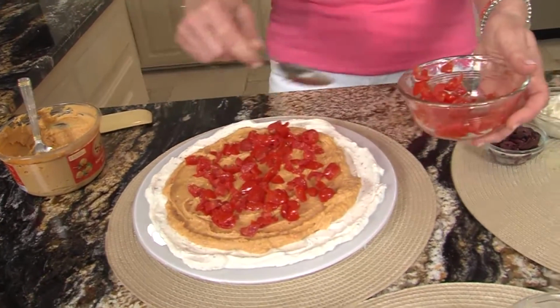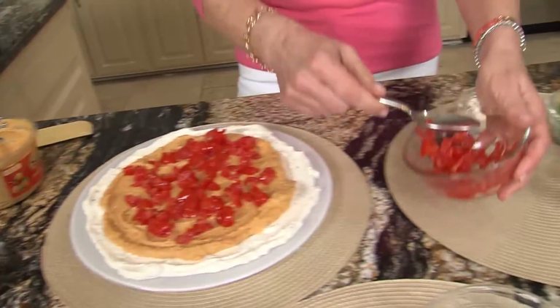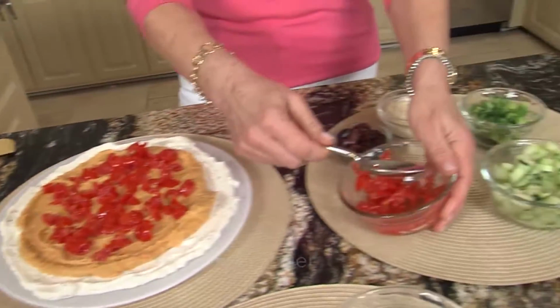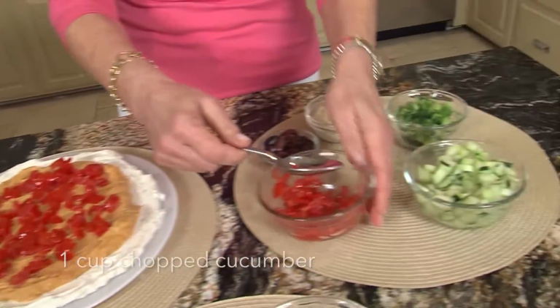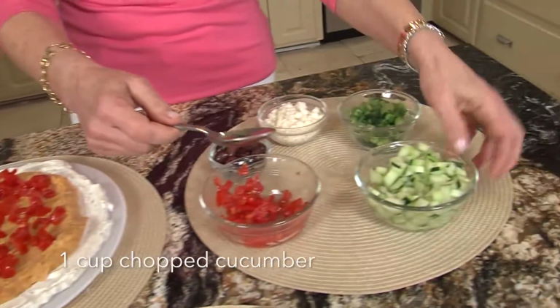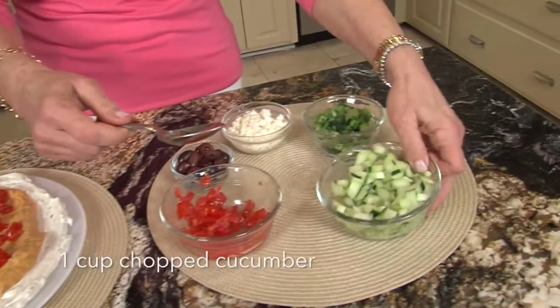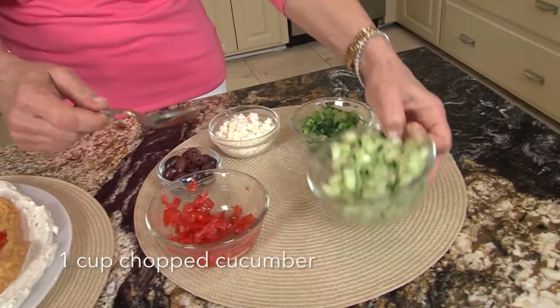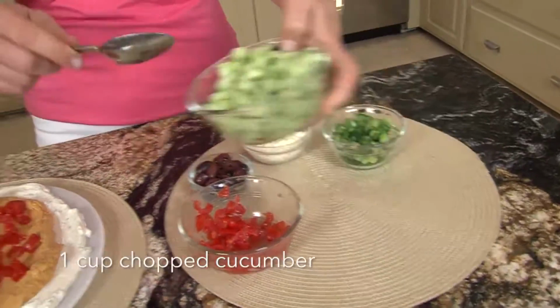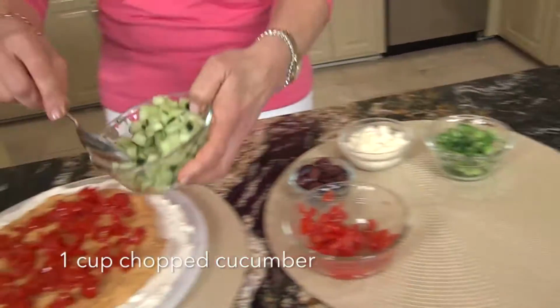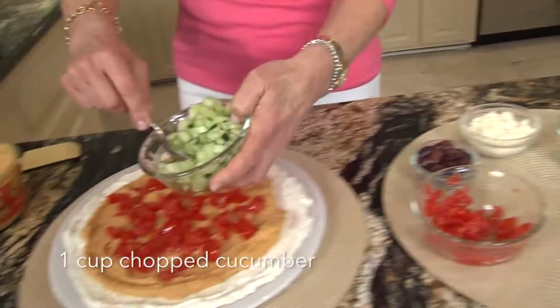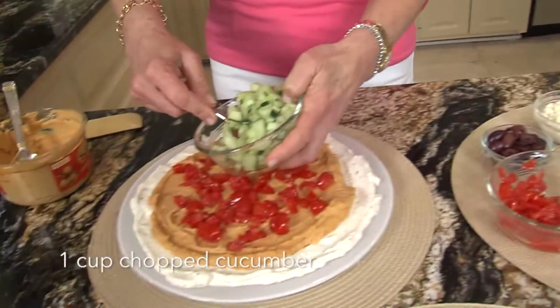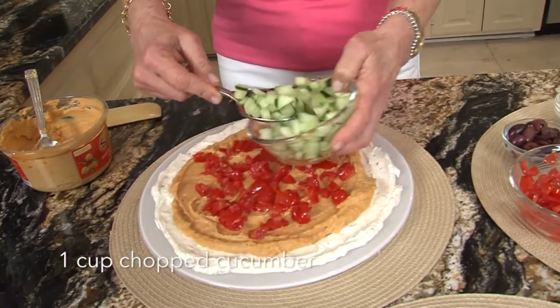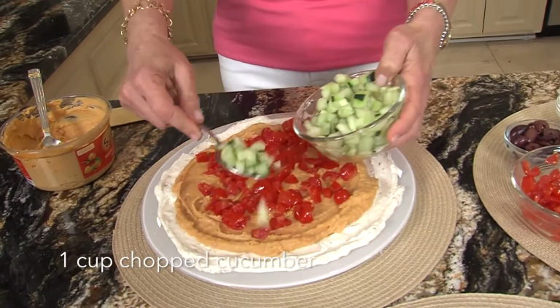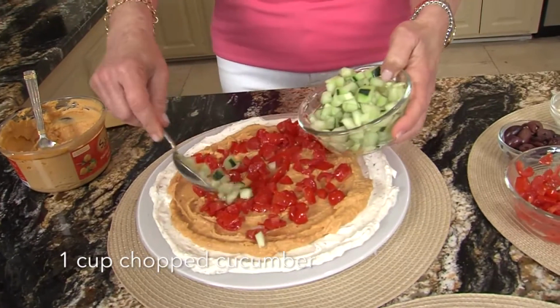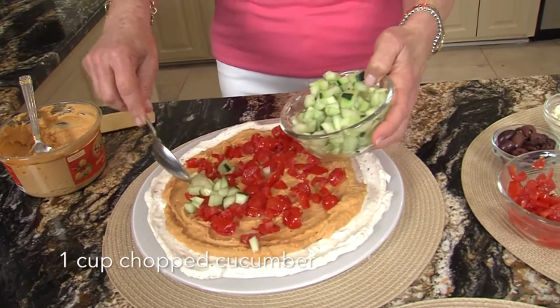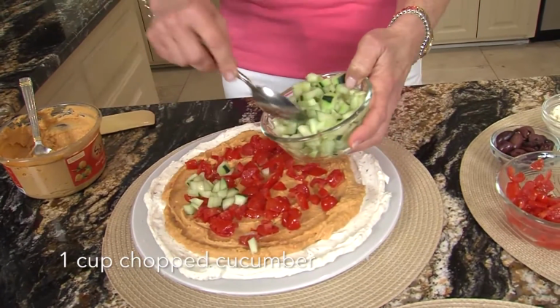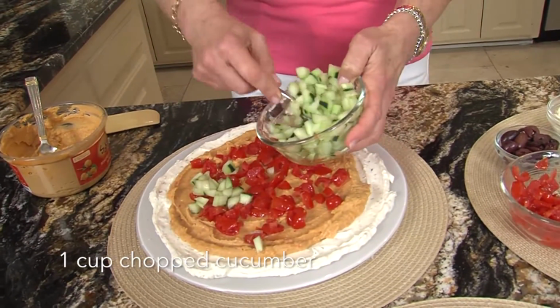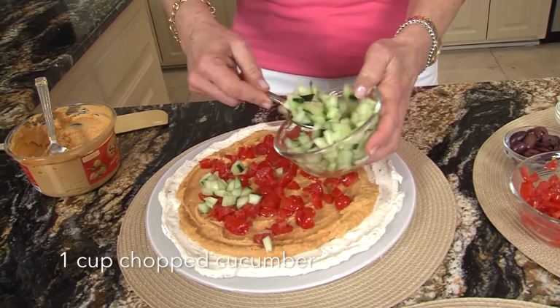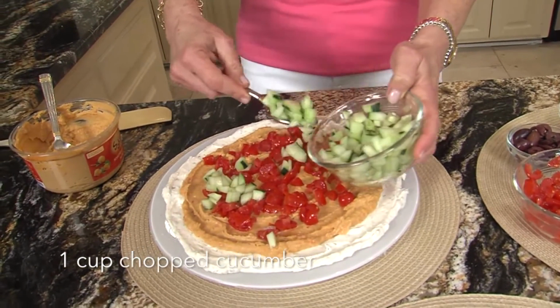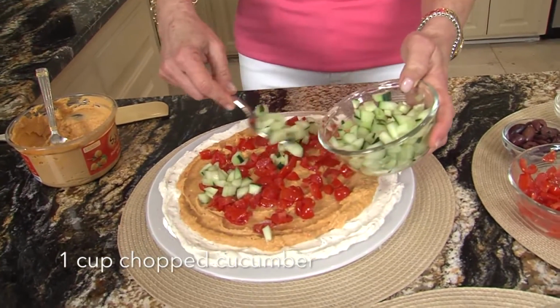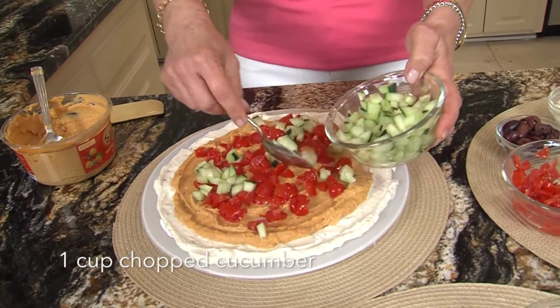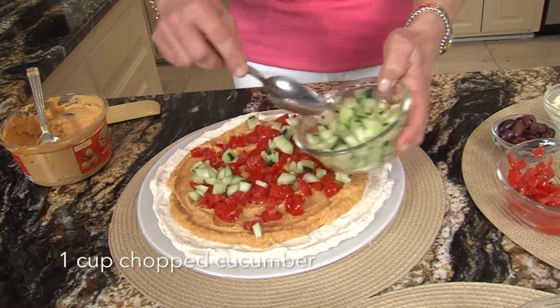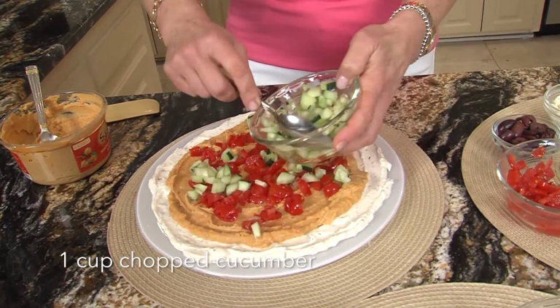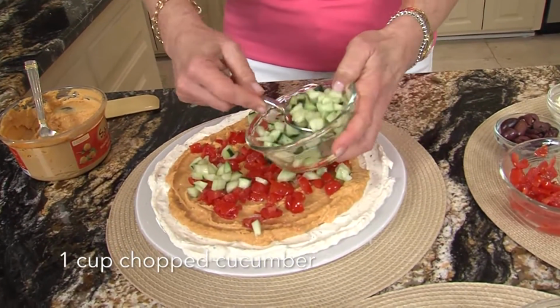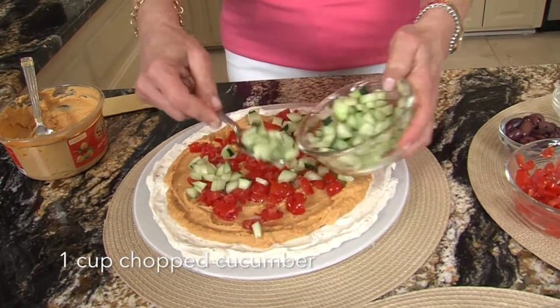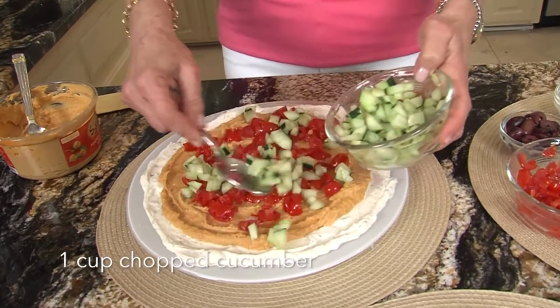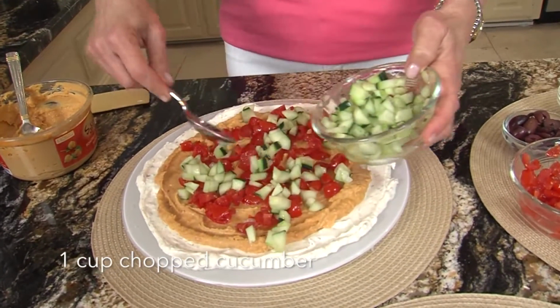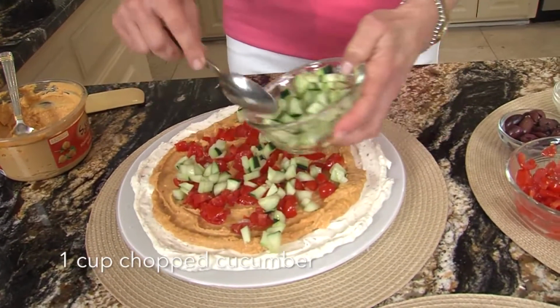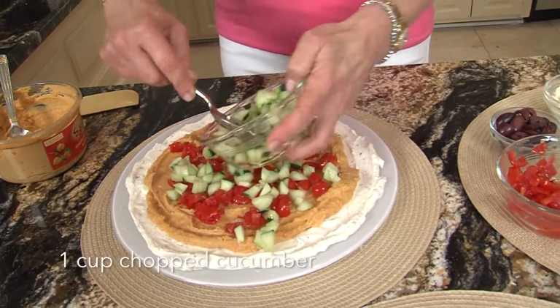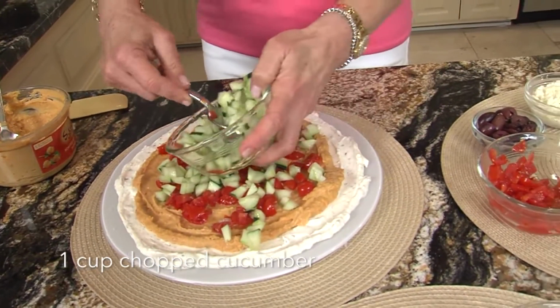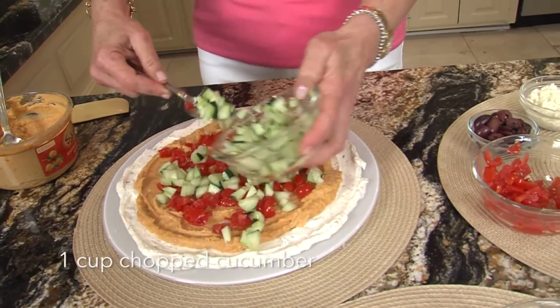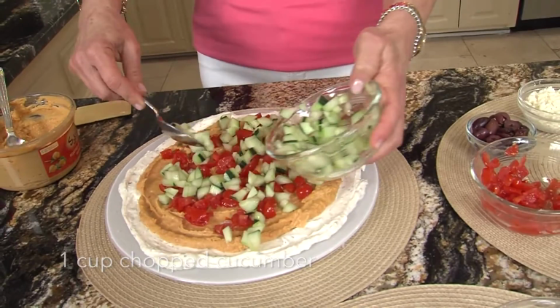And next, cucumber. I've just chopped the cucumber. I peeled most of it, but I like to leave a little peeling on — it looks pretty.